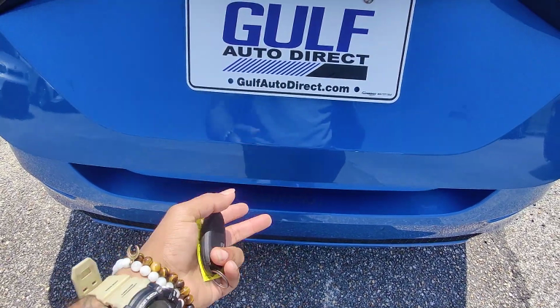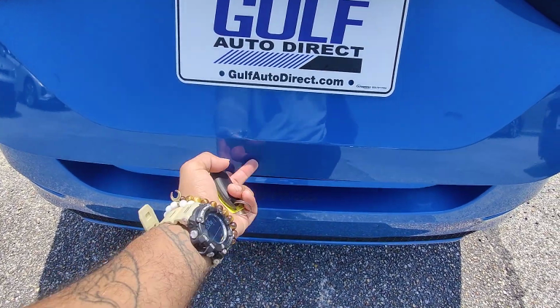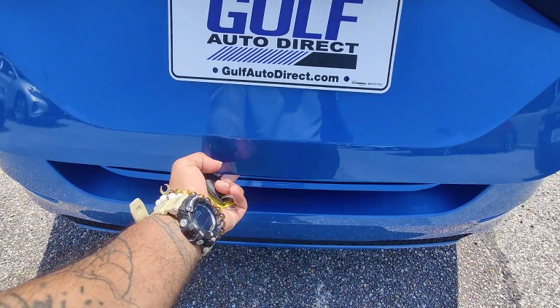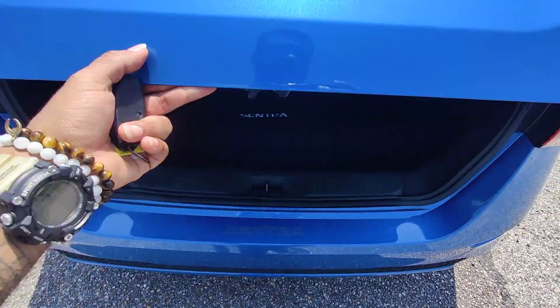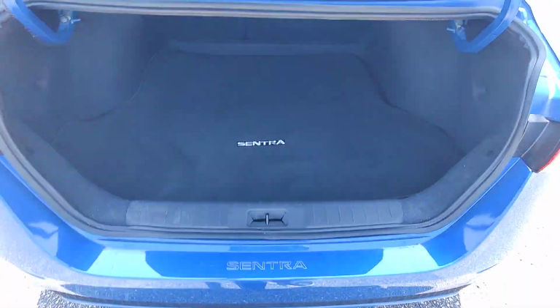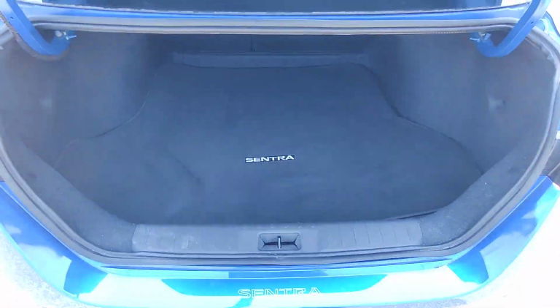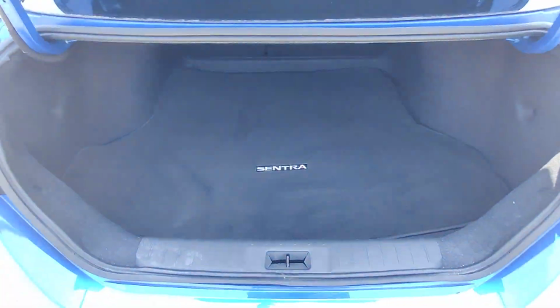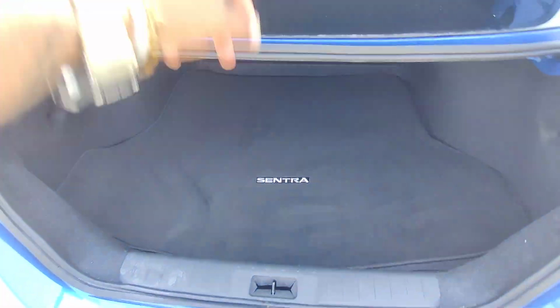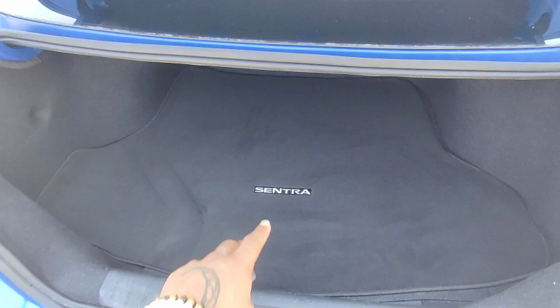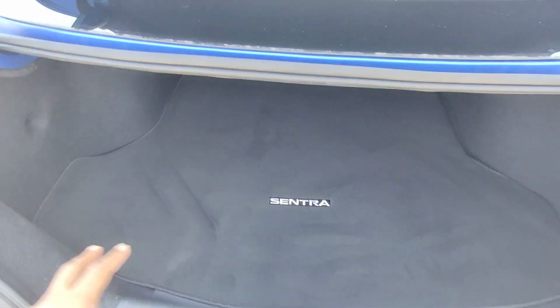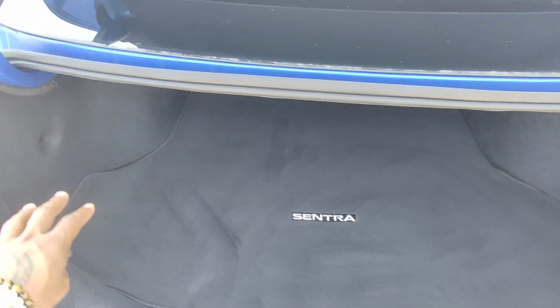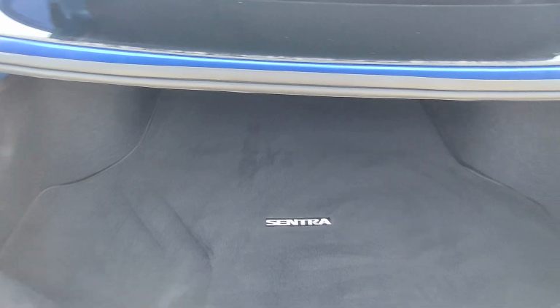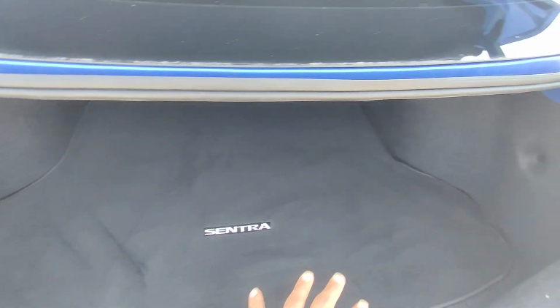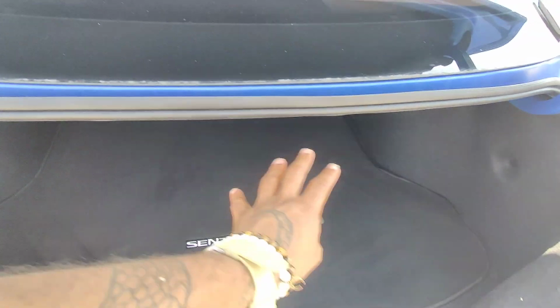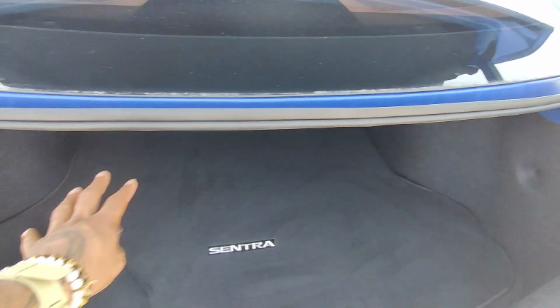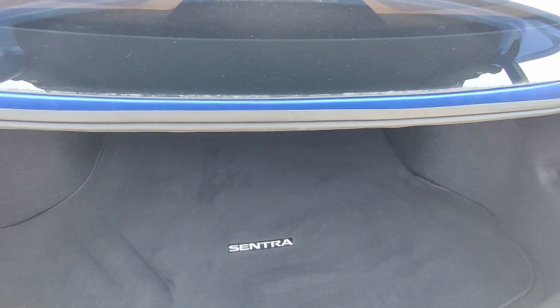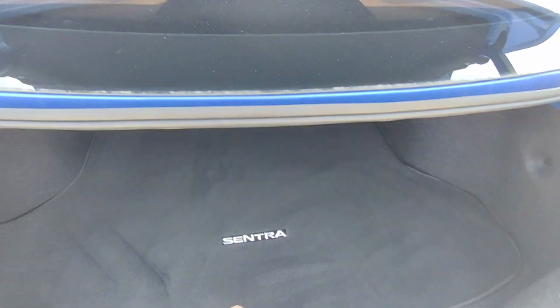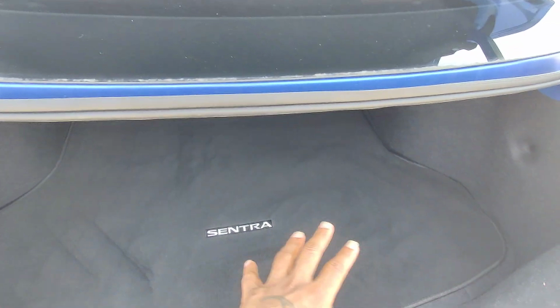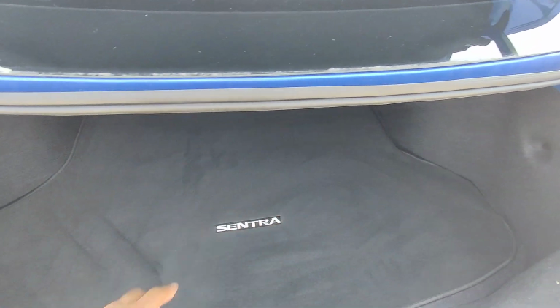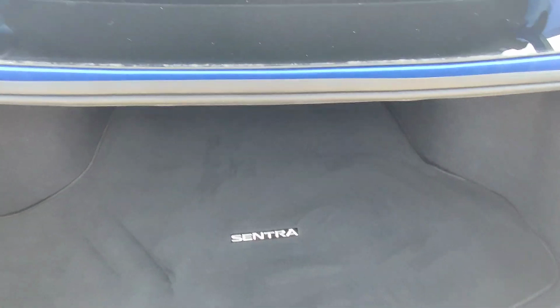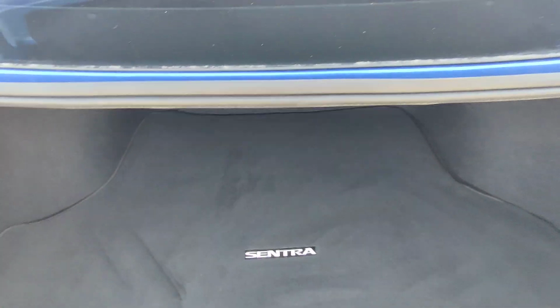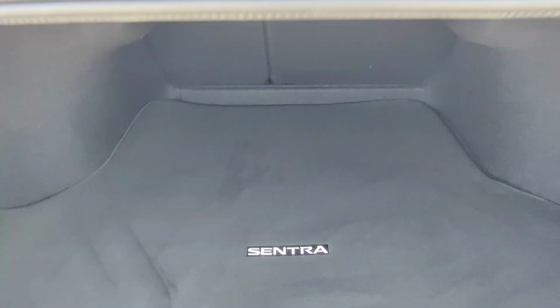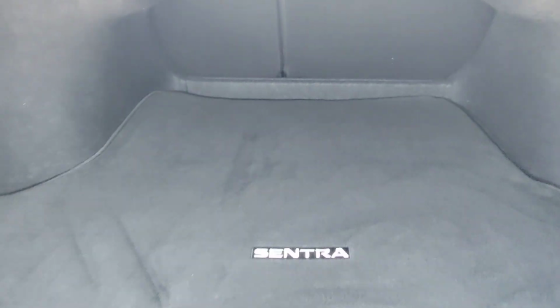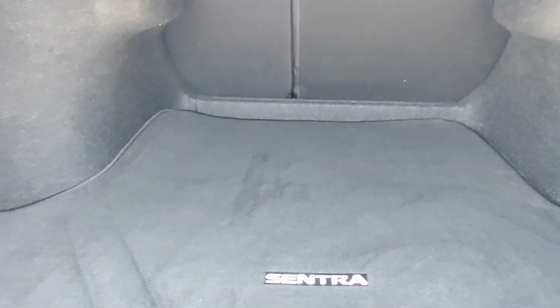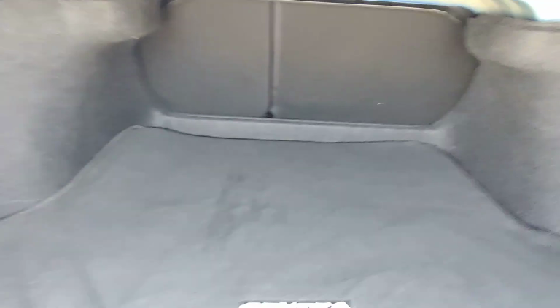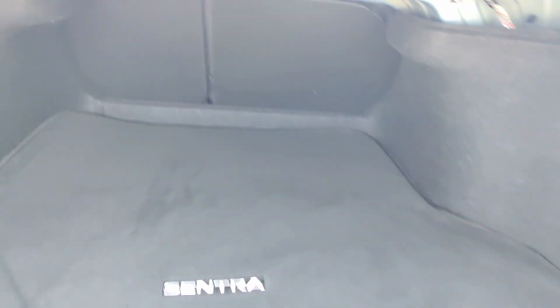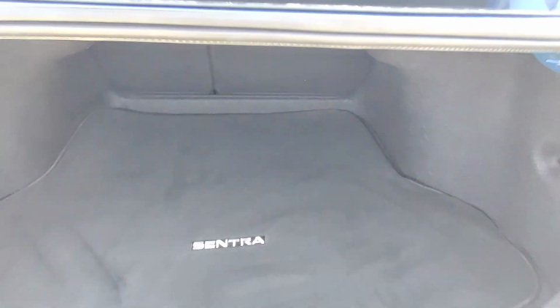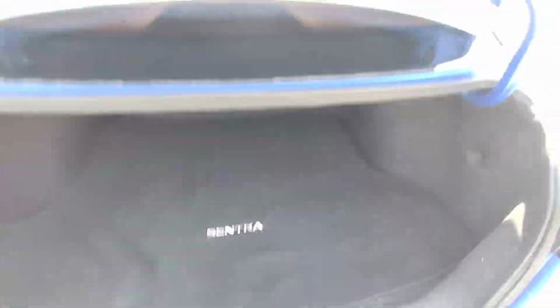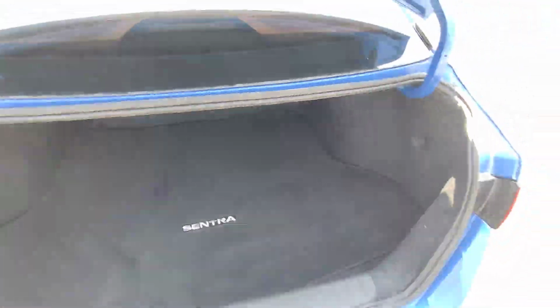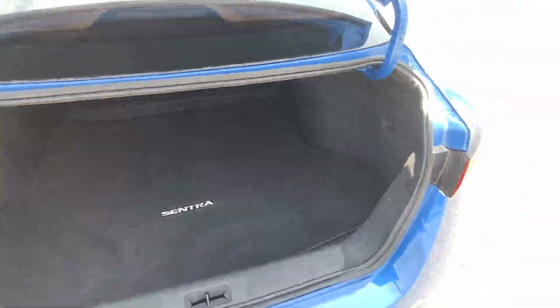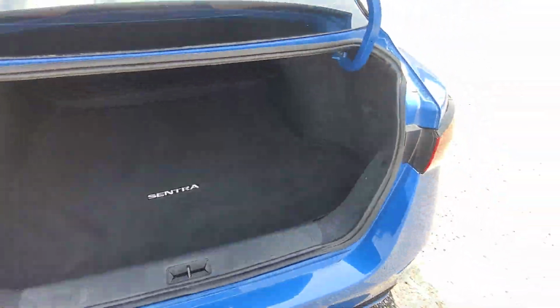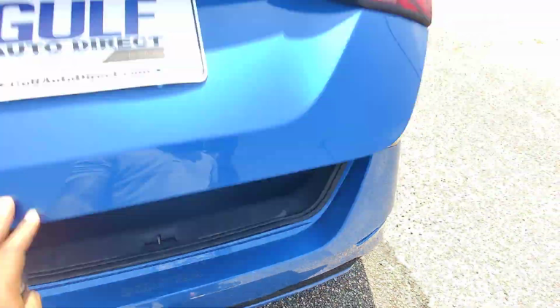Opens right up for you. We'll just lift in there — you can see we do have the Sentra mats in here. All the interior is in great condition. No ripping or tearing, no moisture or anything like that.